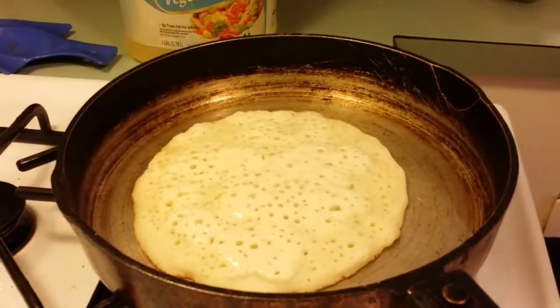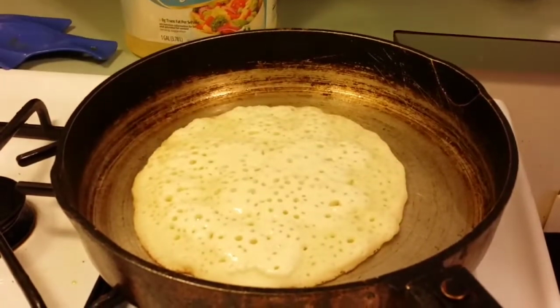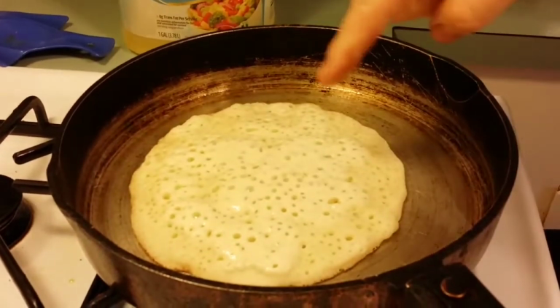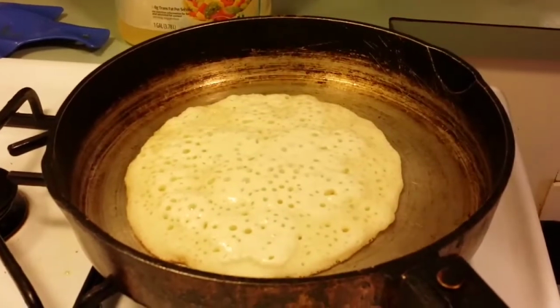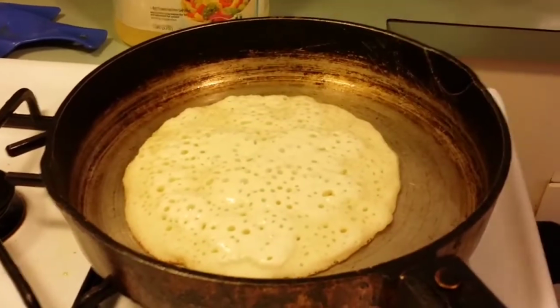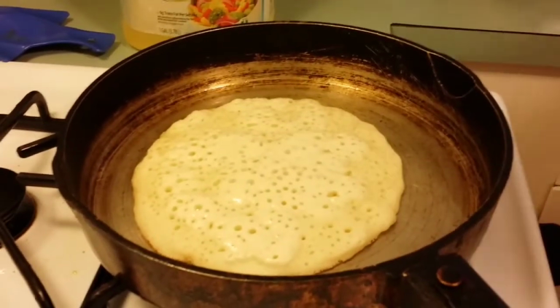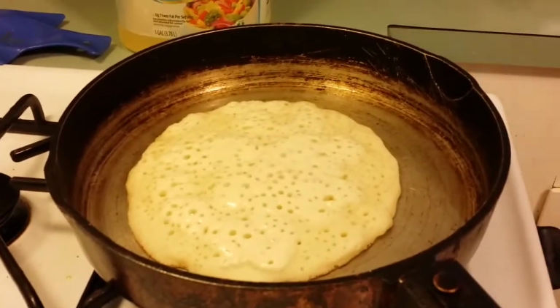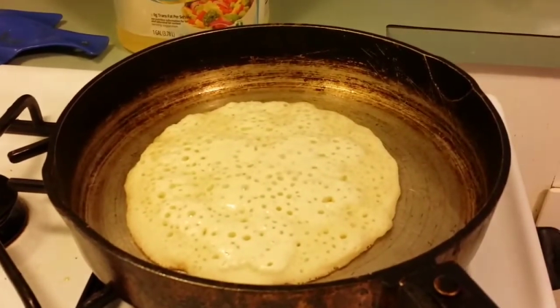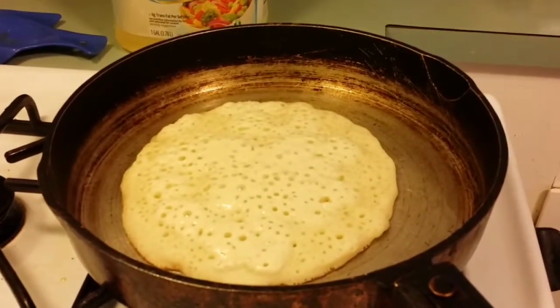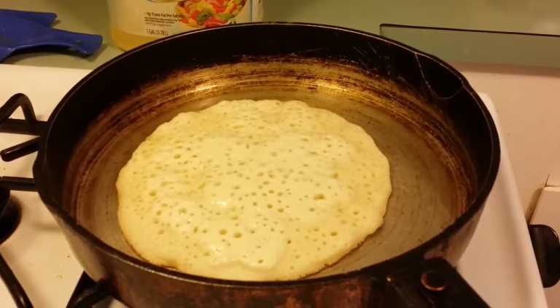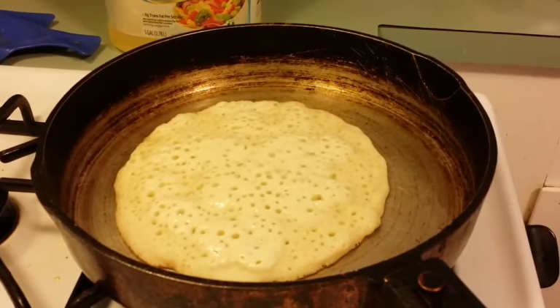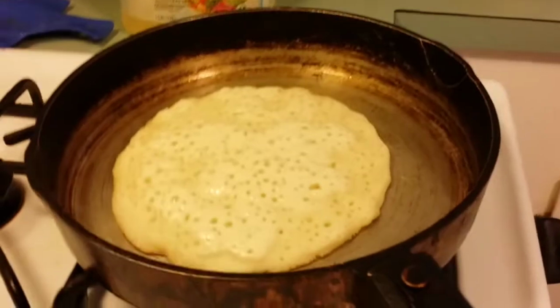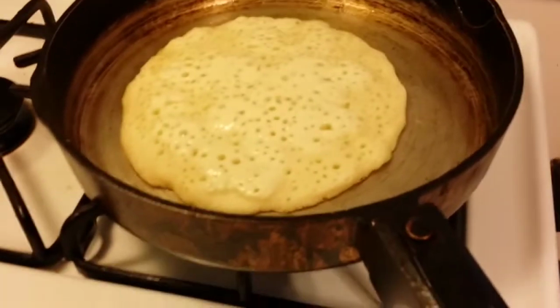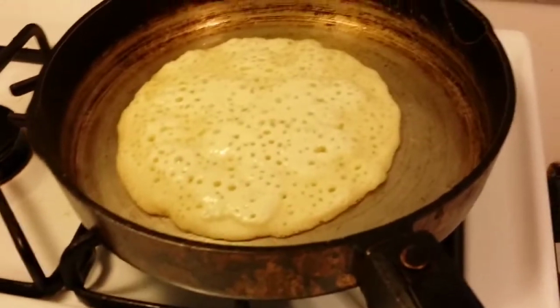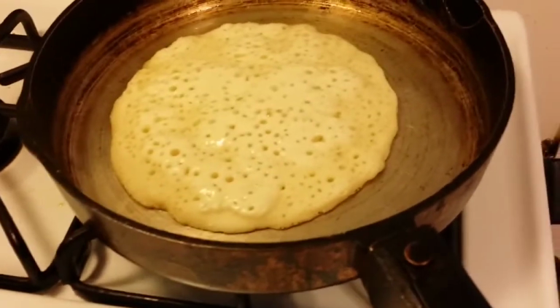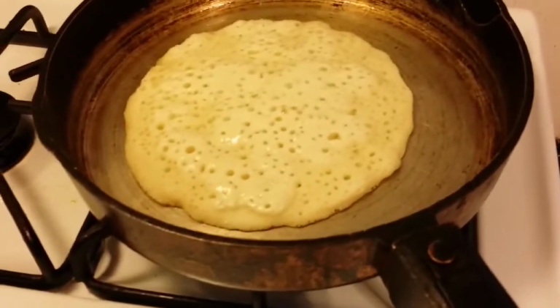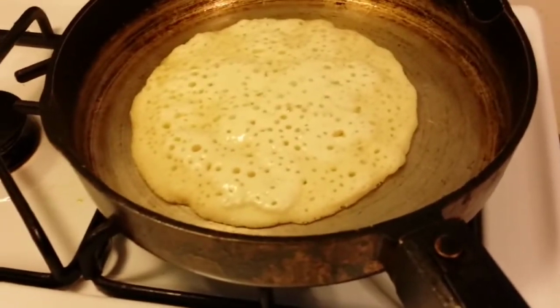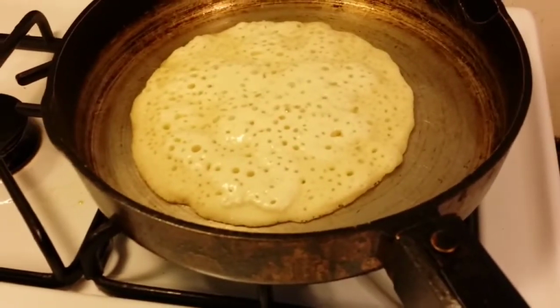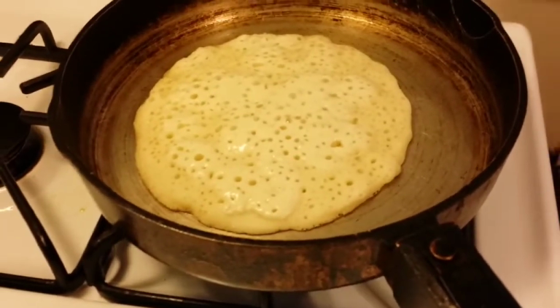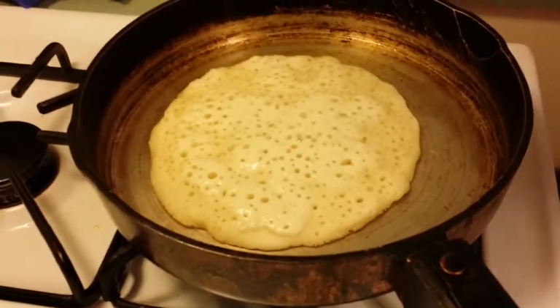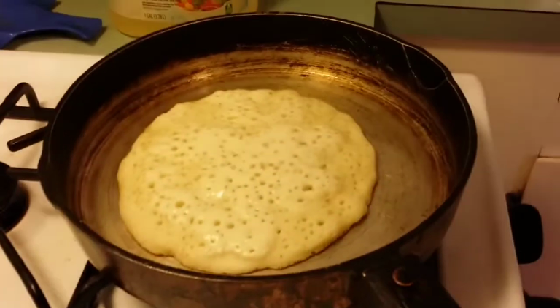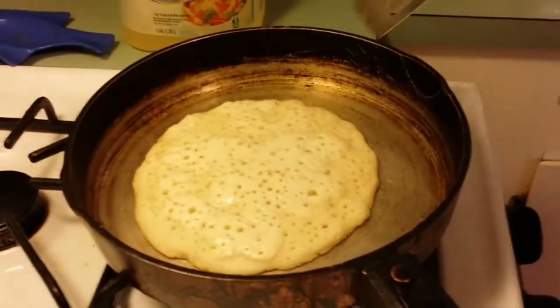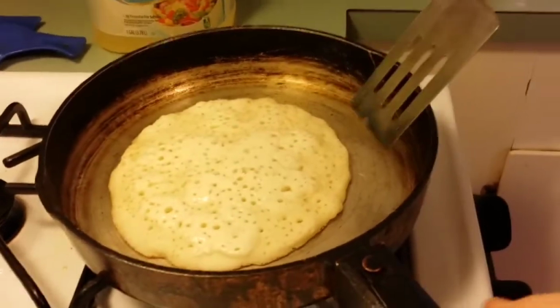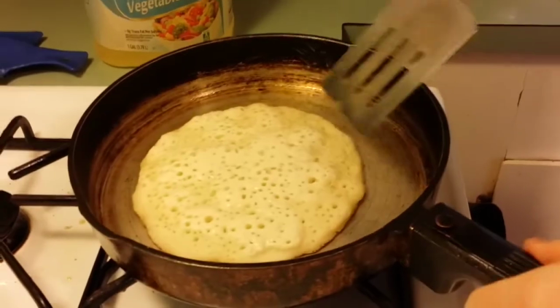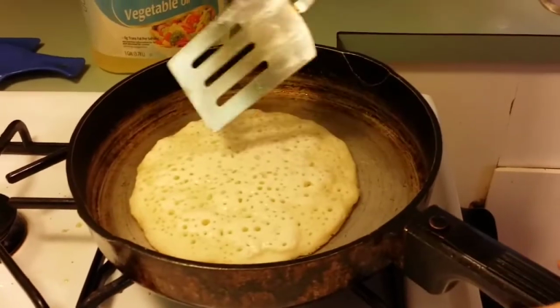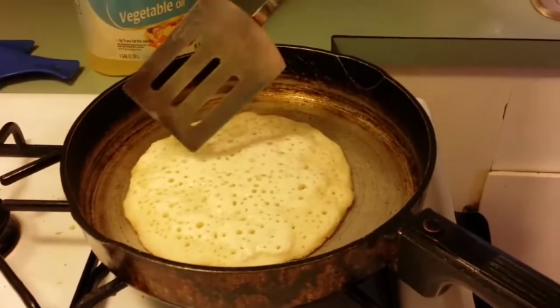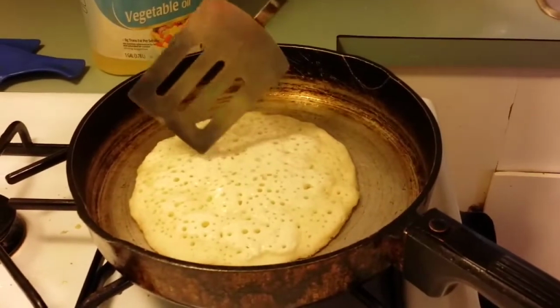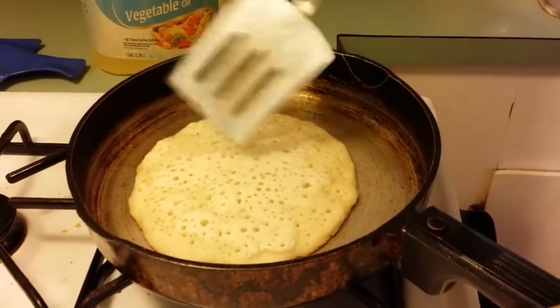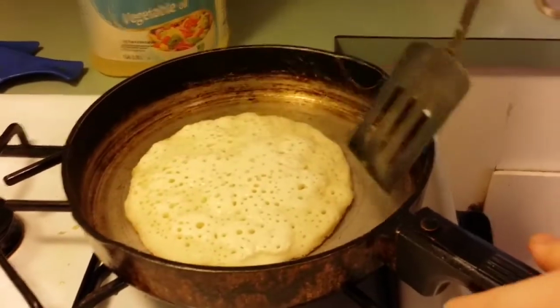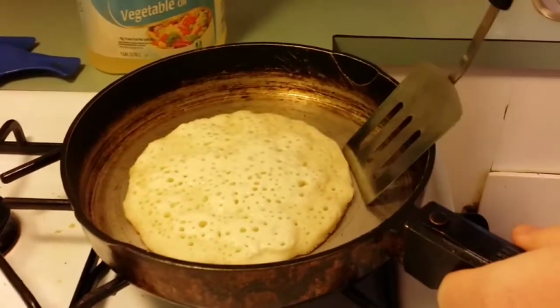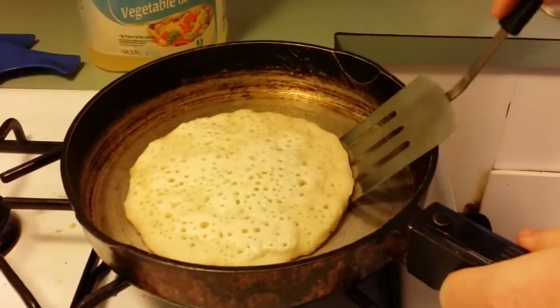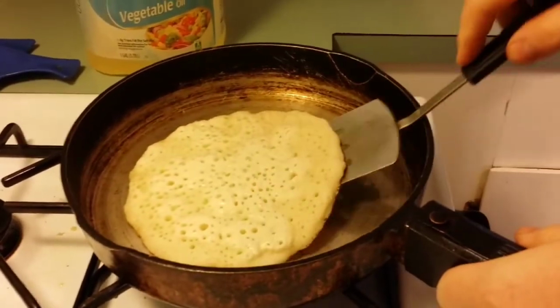You notice in the center it's still a little wet? Not quite ready to flip it. It'll be wet when you flip it, but you don't want it to run out. So now we're ready to flip it. It's a little bit right there, but I think we can do it without having a problem.